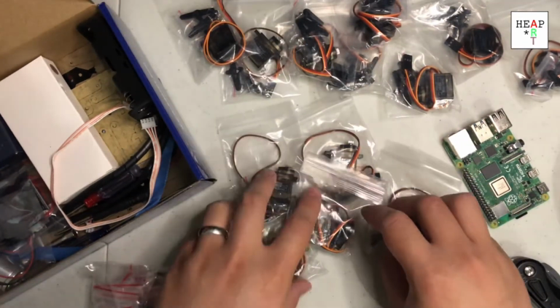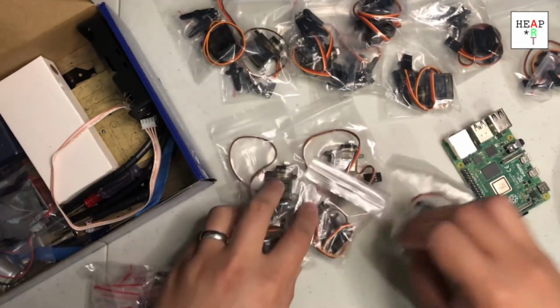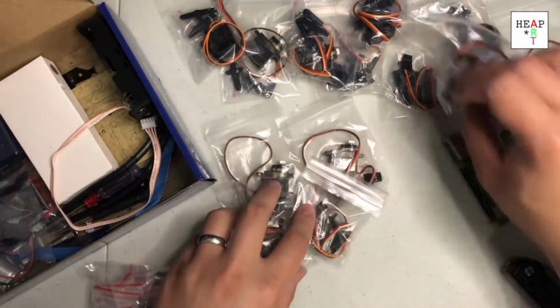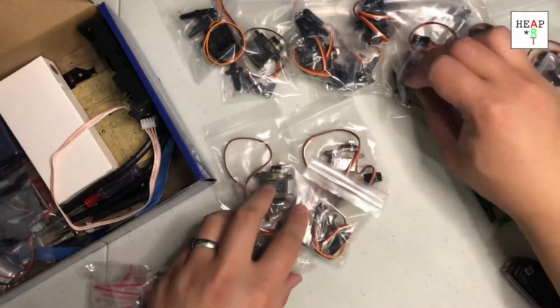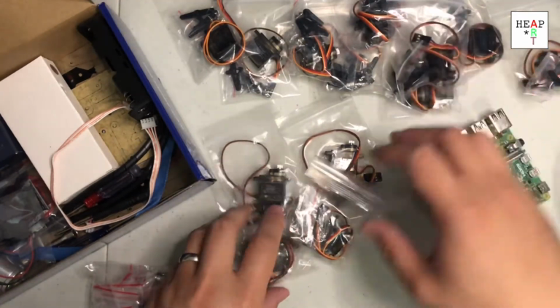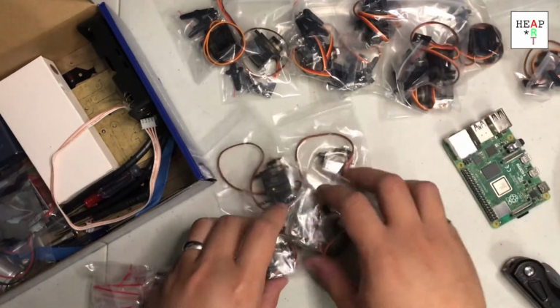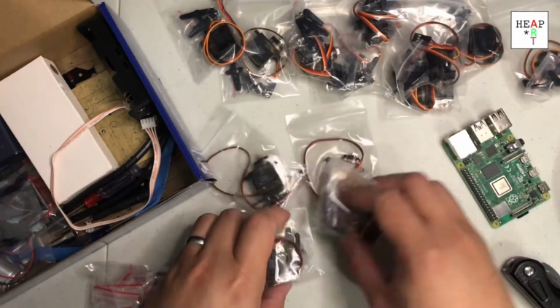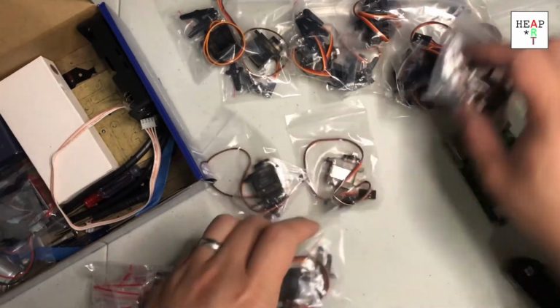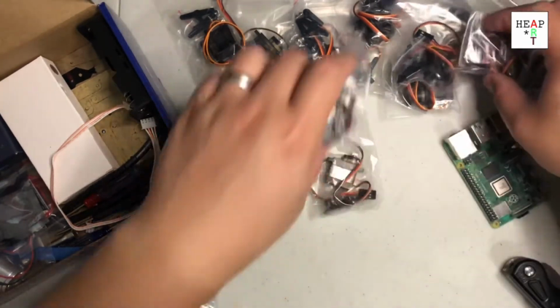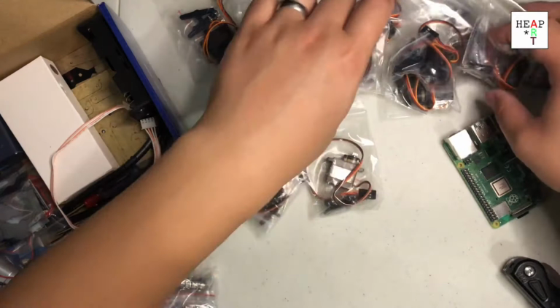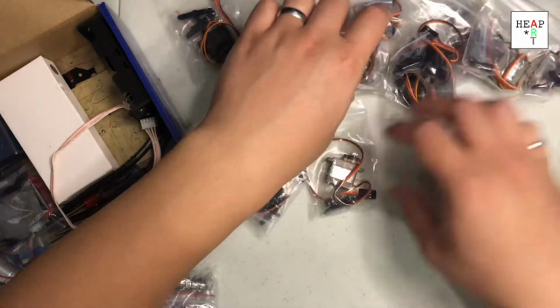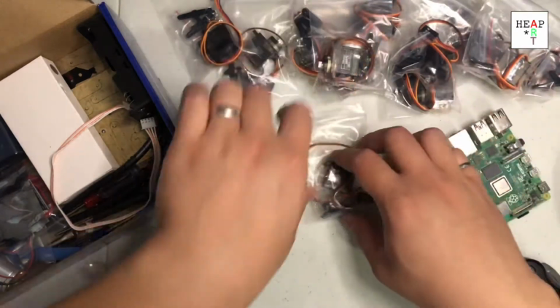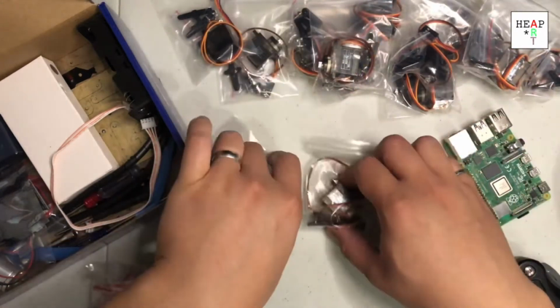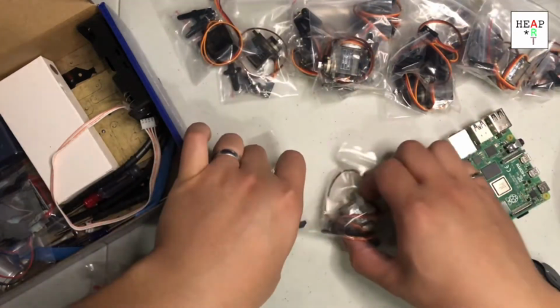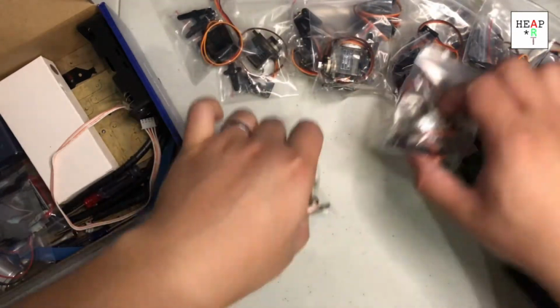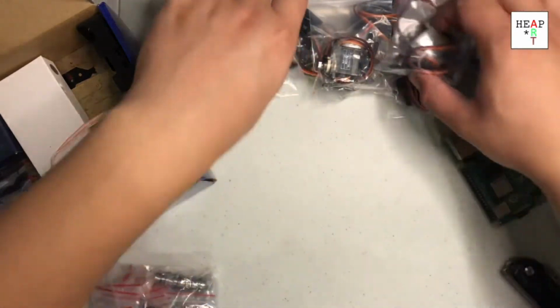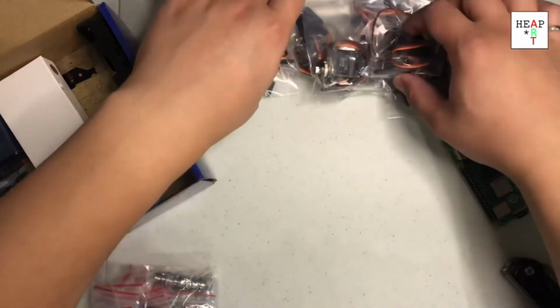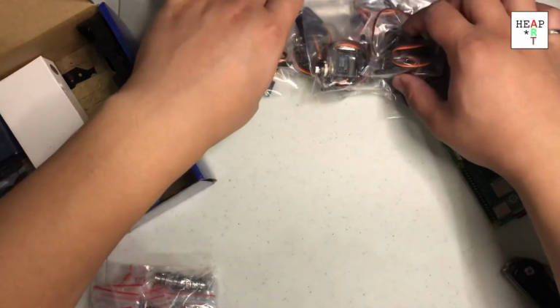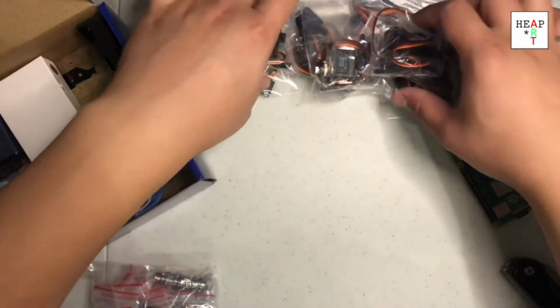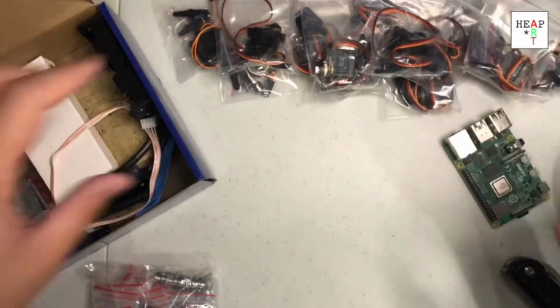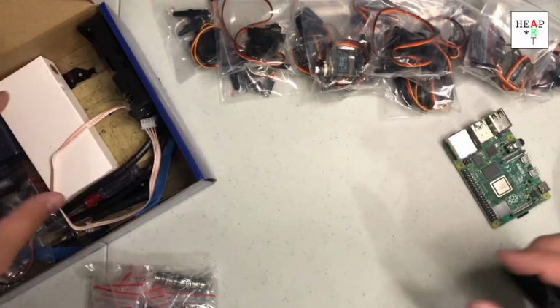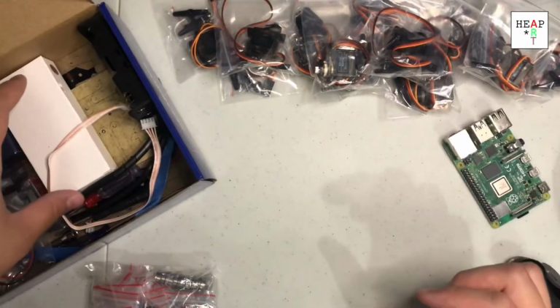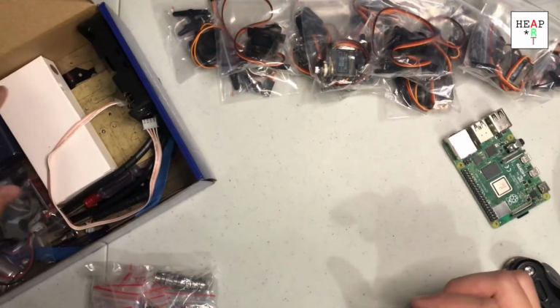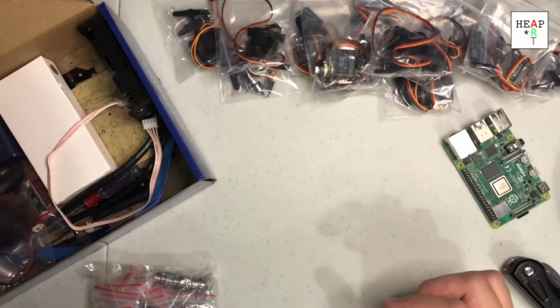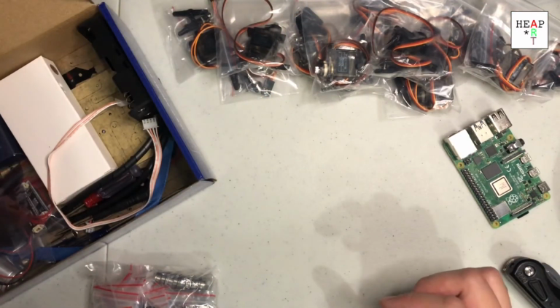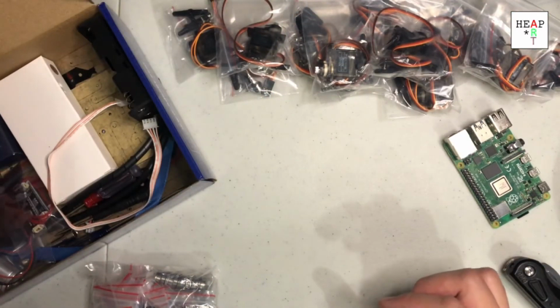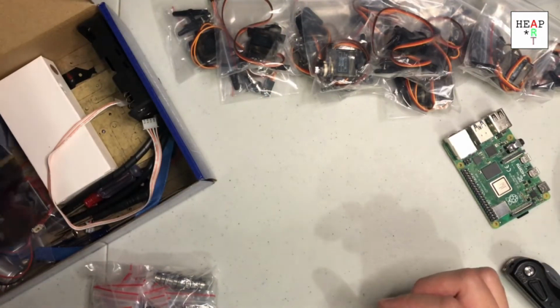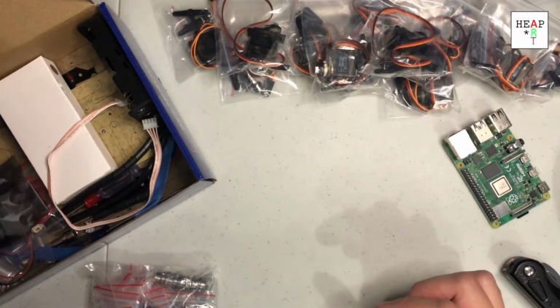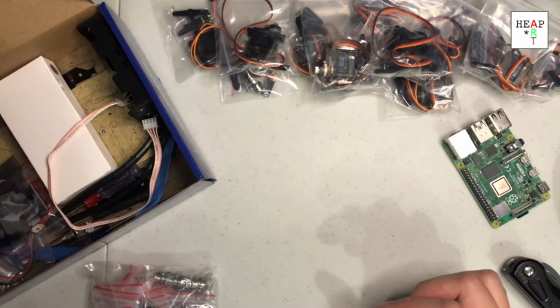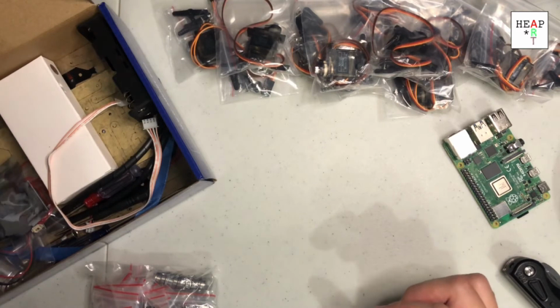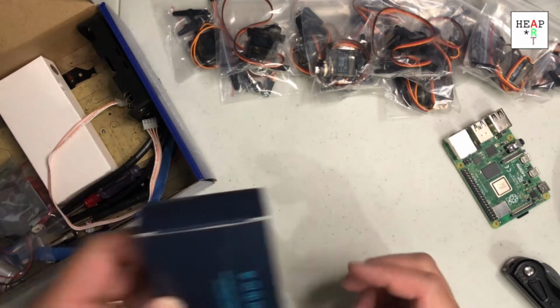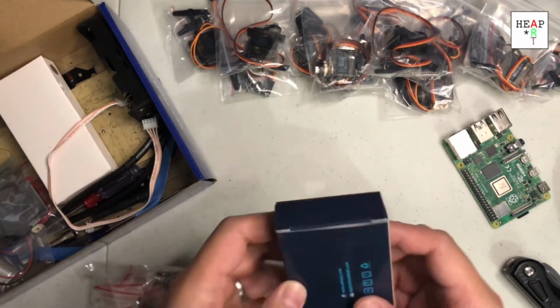So 13 servos — maybe that's right for this robot.